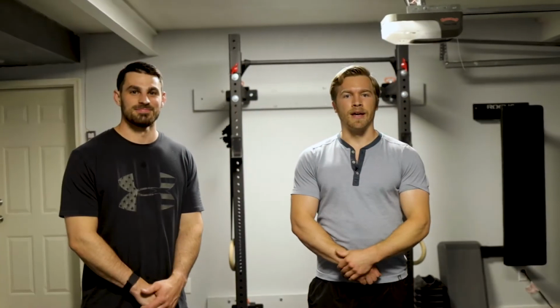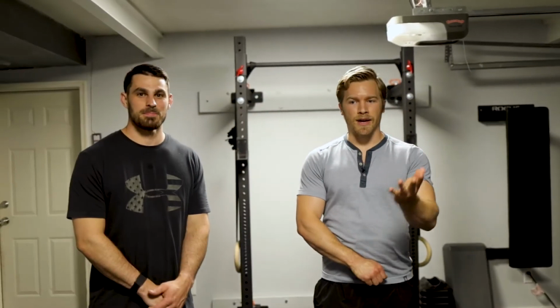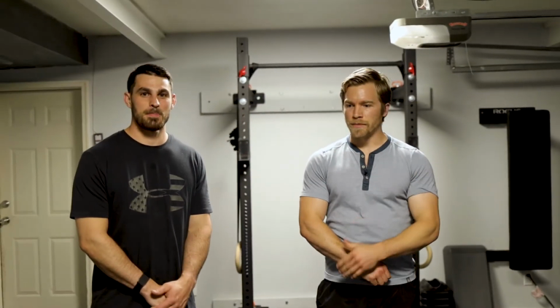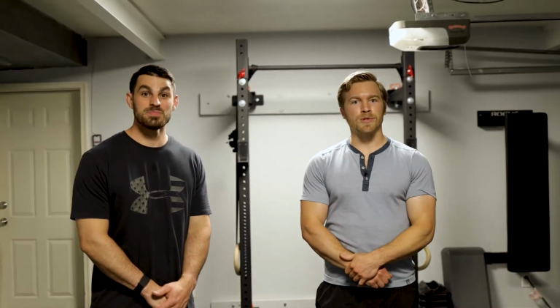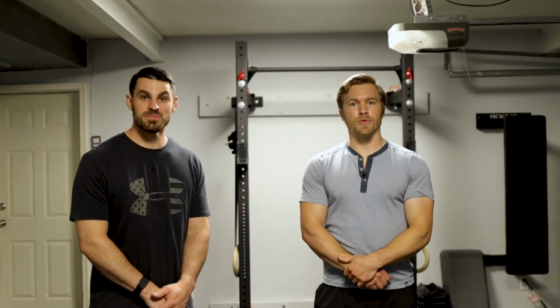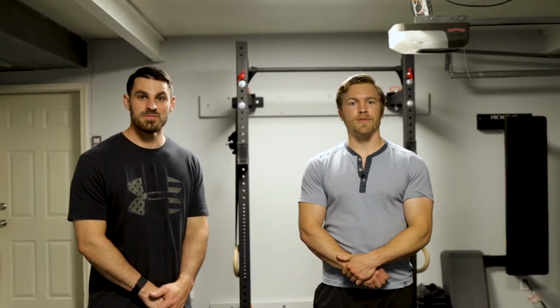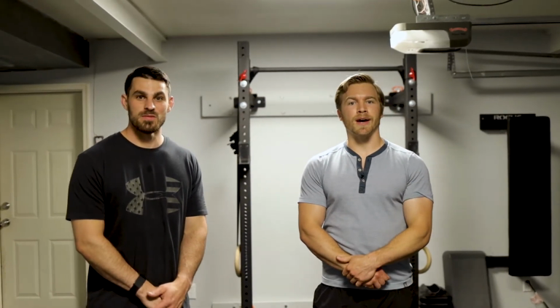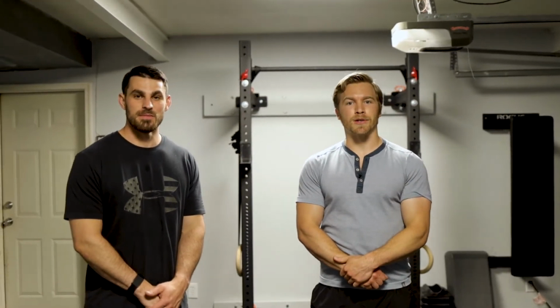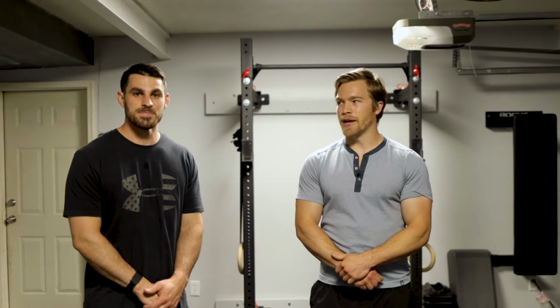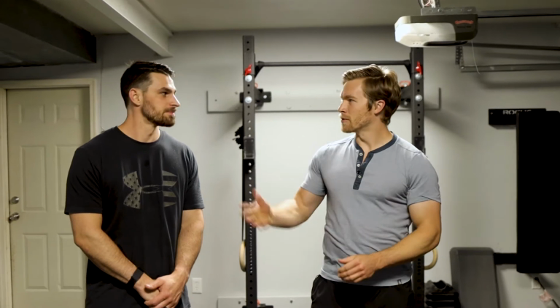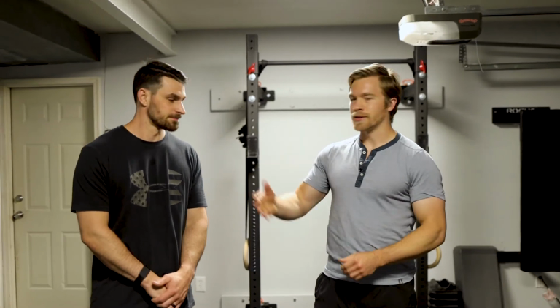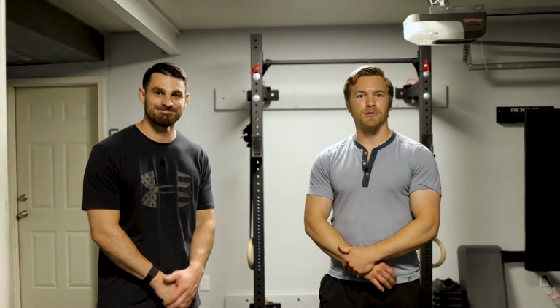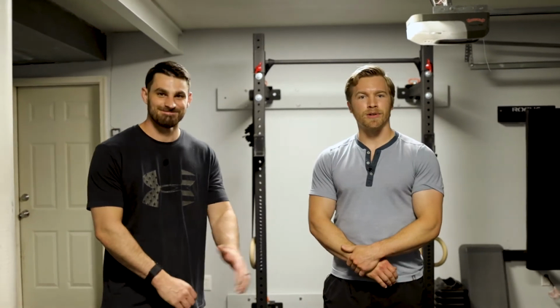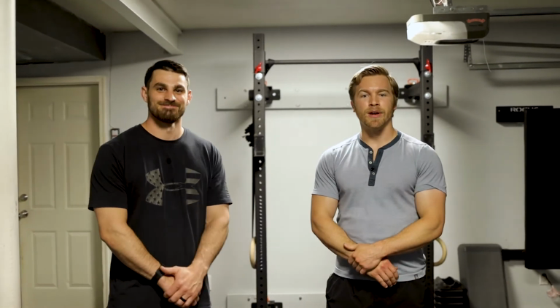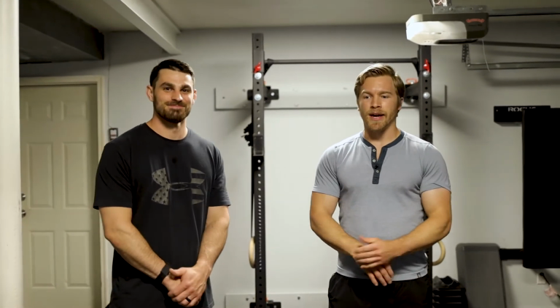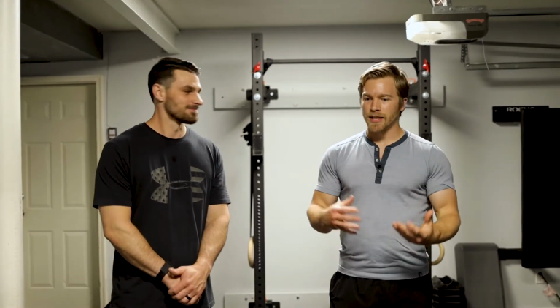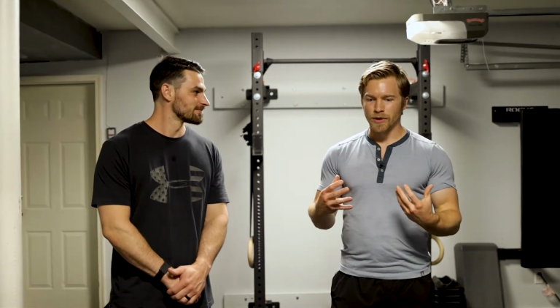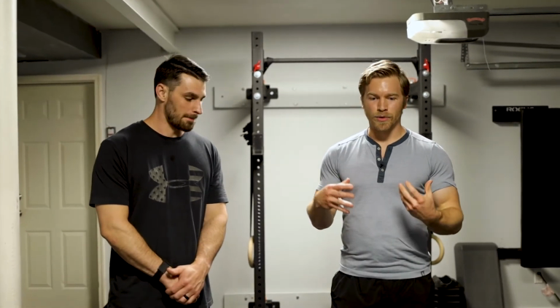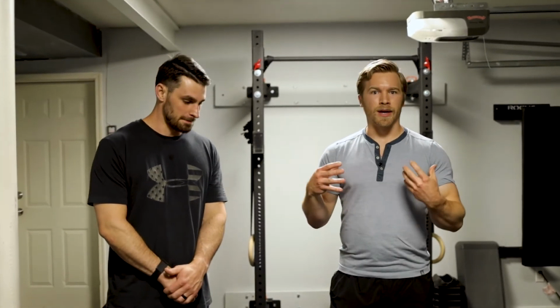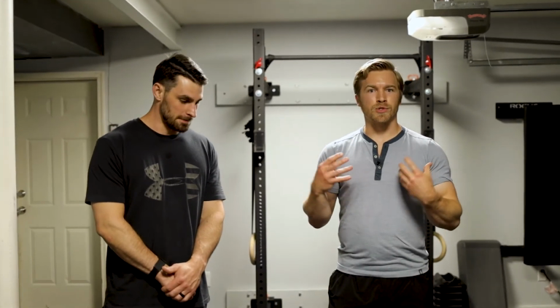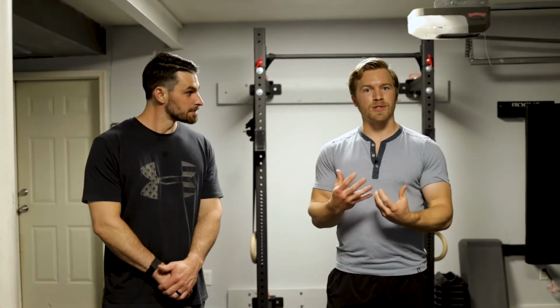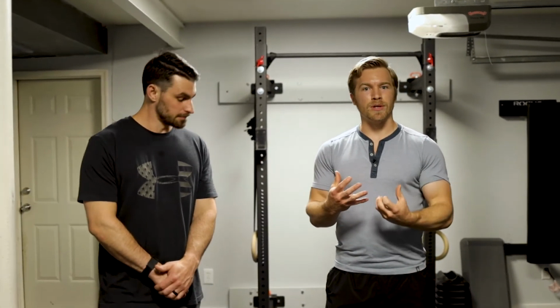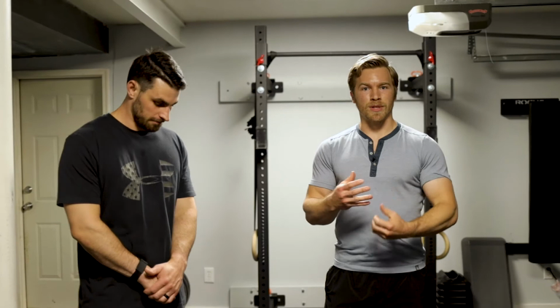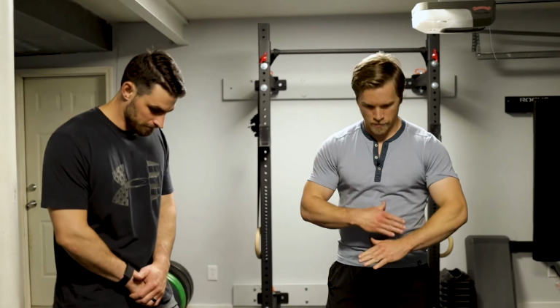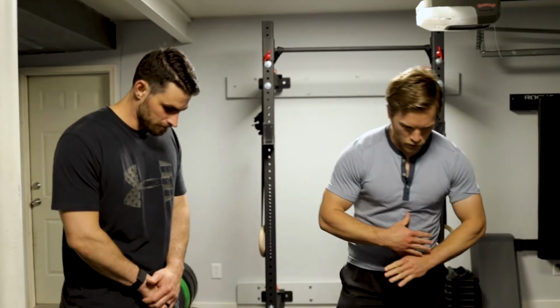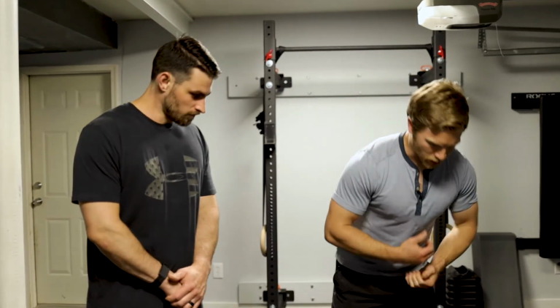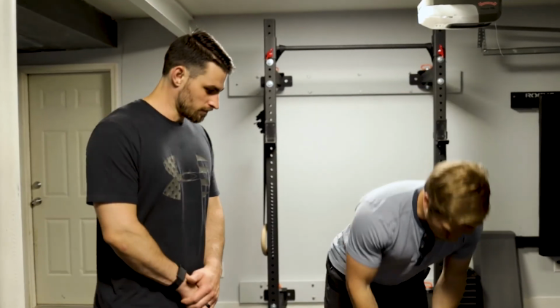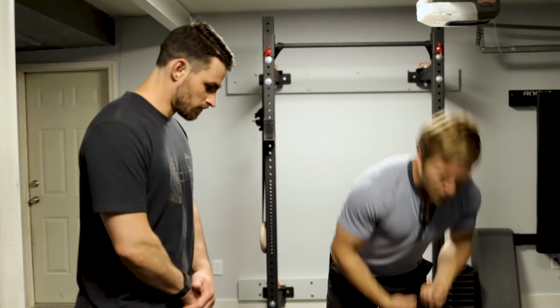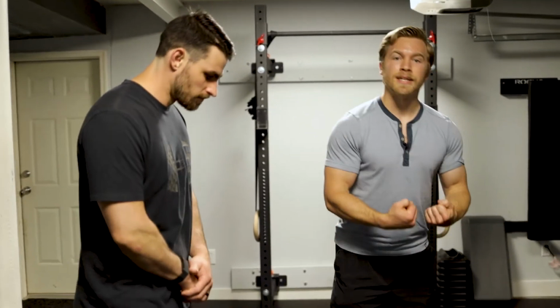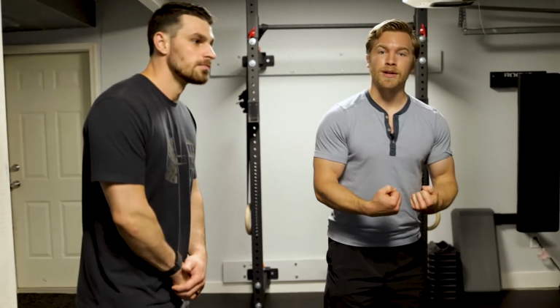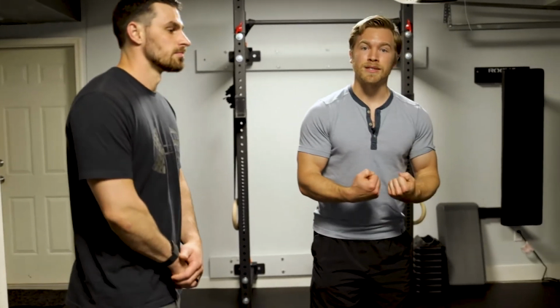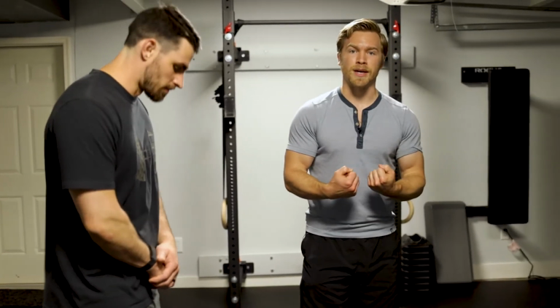Hey guys, welcome back to Restore Thrive. I'm Dr. Michael Hauber with Dr. Patrick Chandler here. Today we're going to go through a strategy that we use before we try to bend down and pick something up.